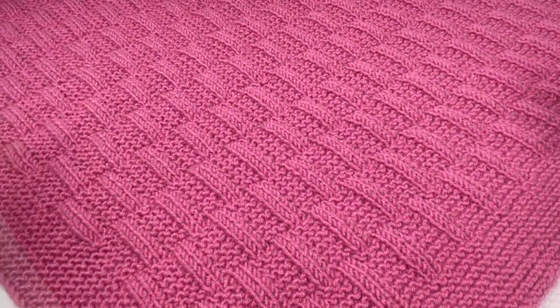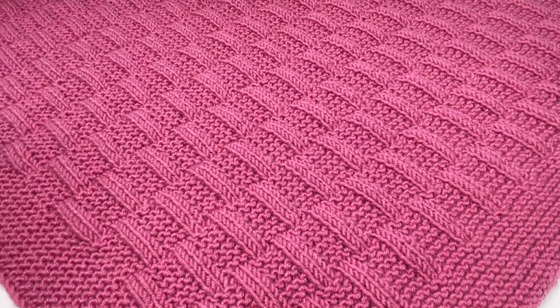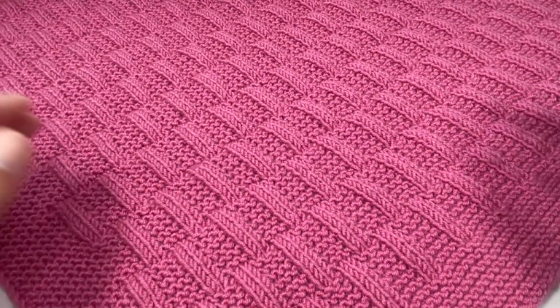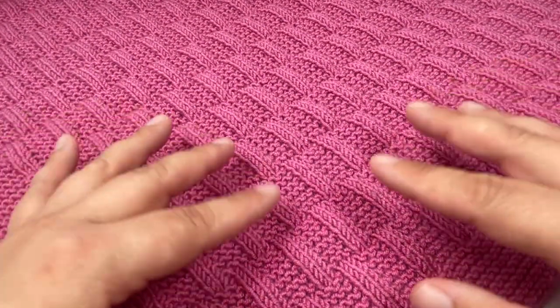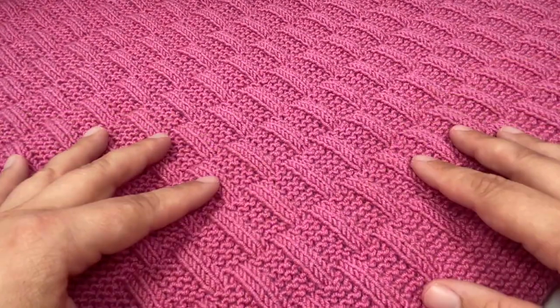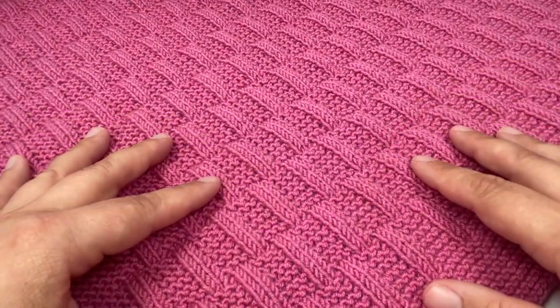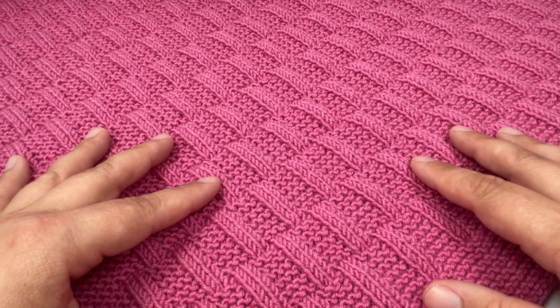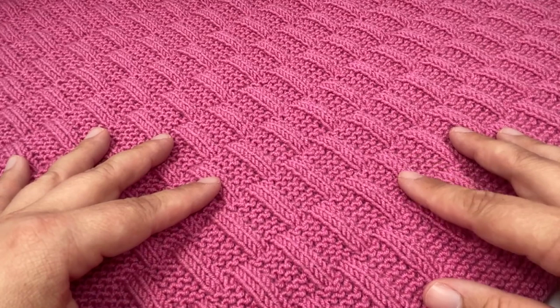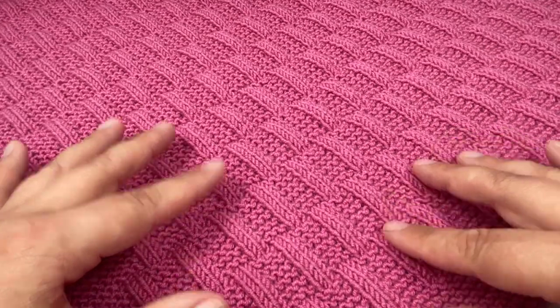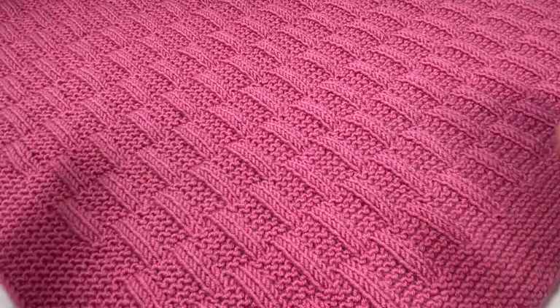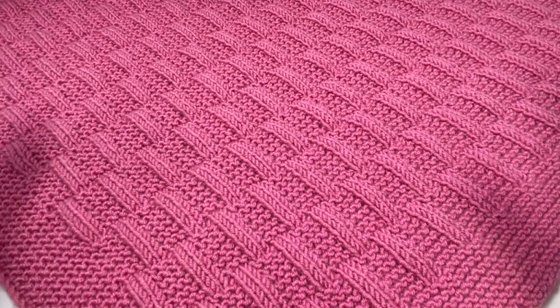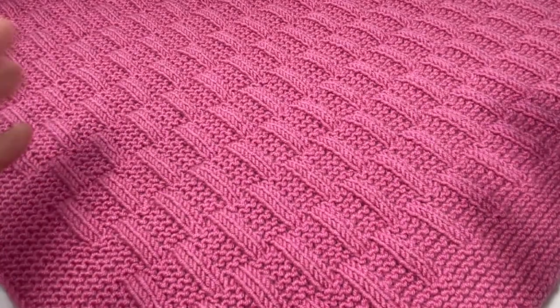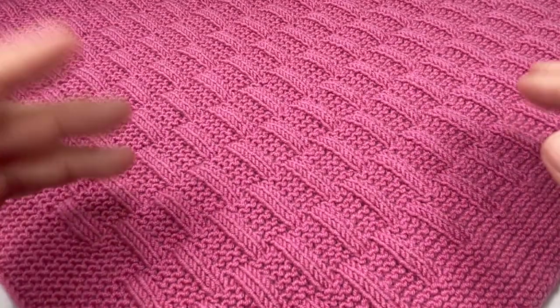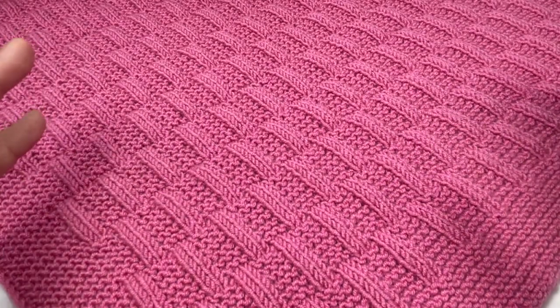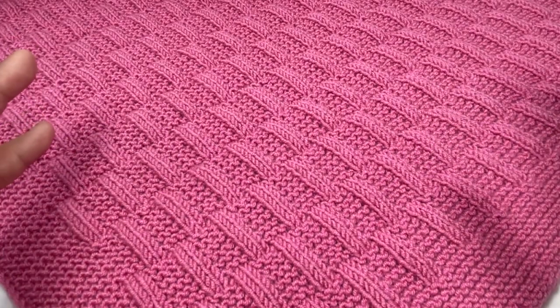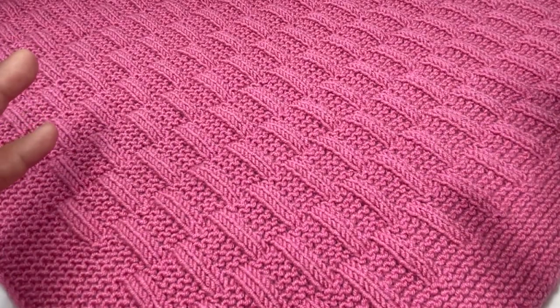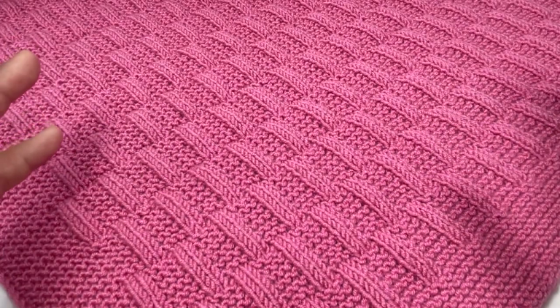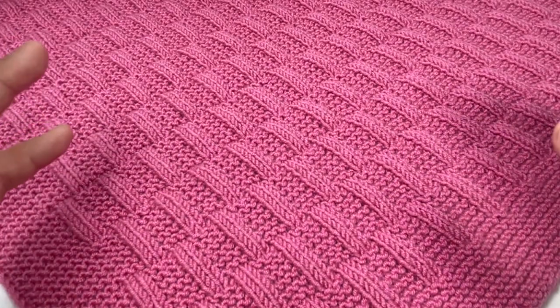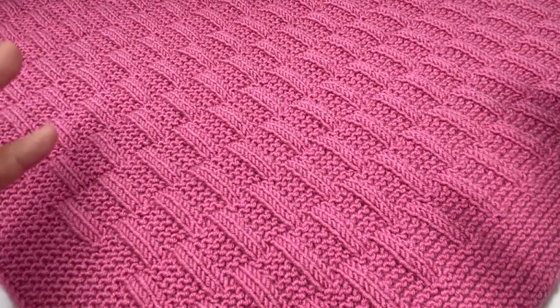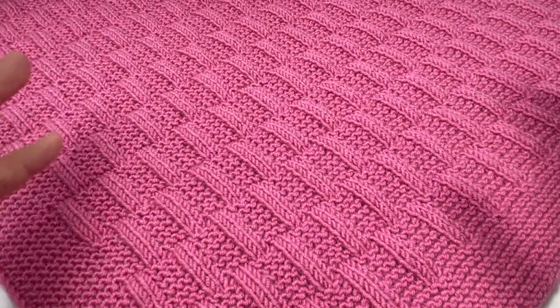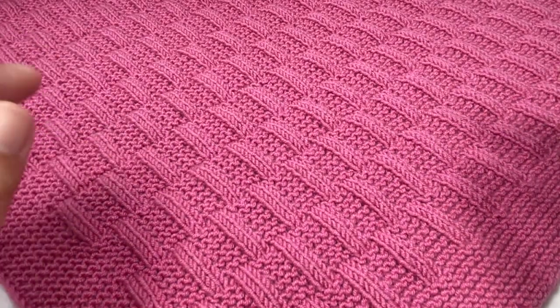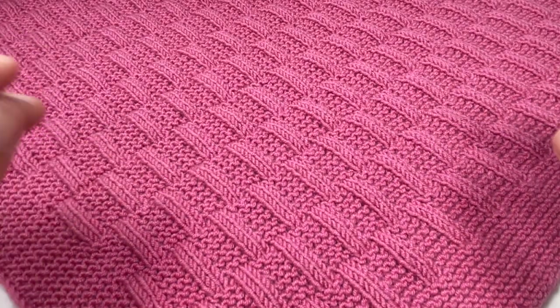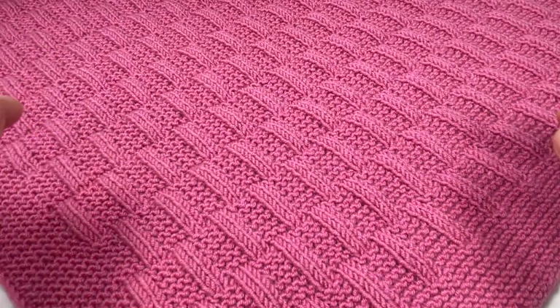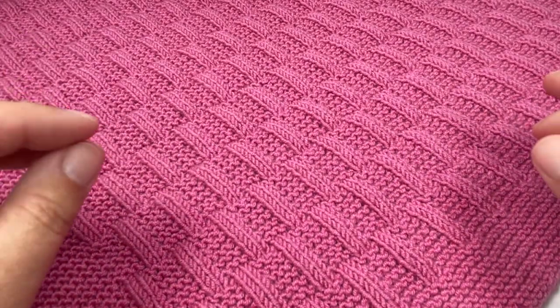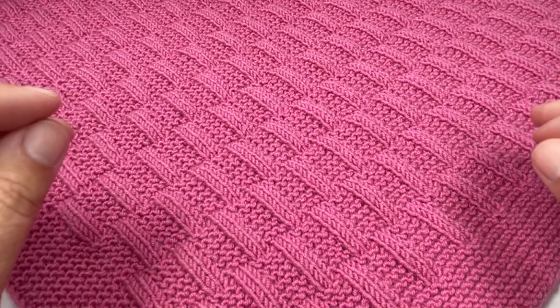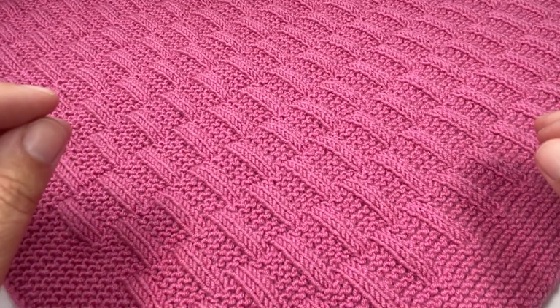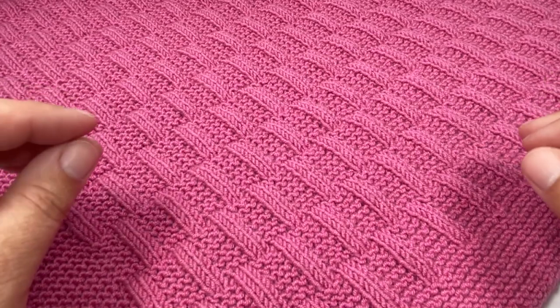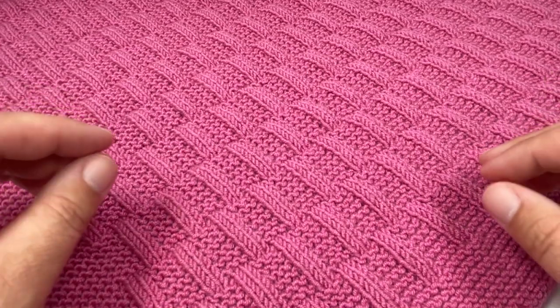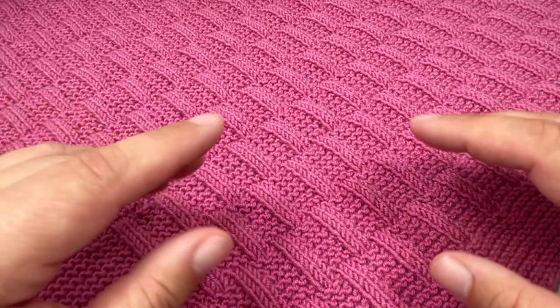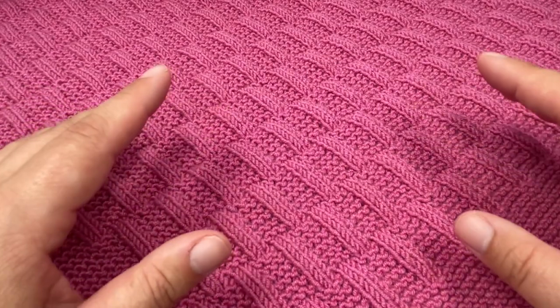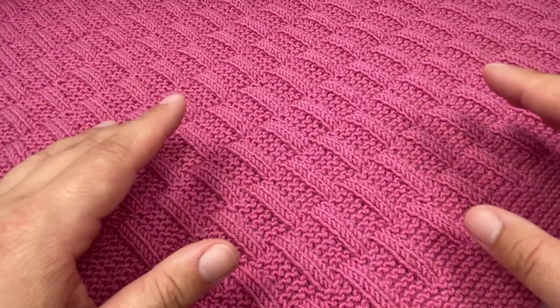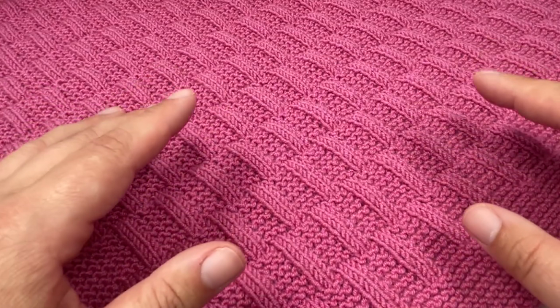Lola is a 24-row repeat, which means that you have a few more rows to remember, but on the plus side you have fewer repeats to work before you have a finished blanket.